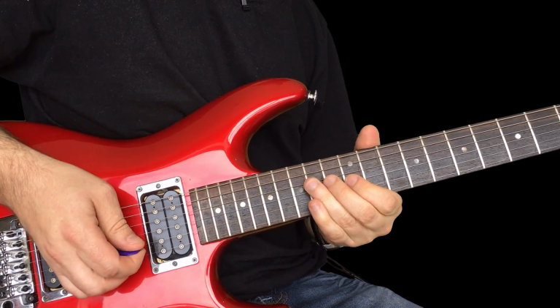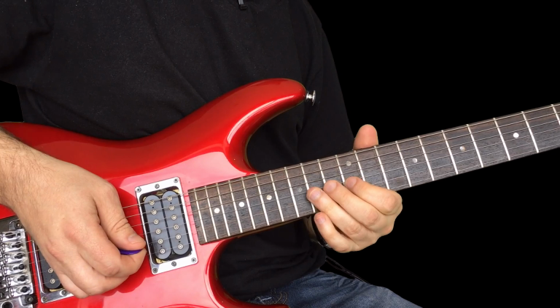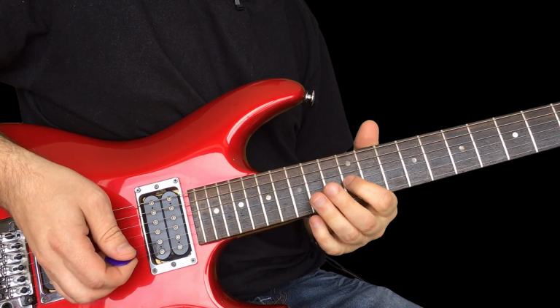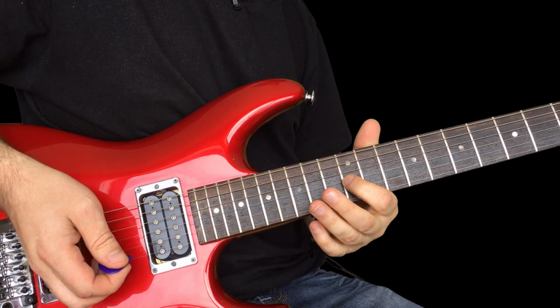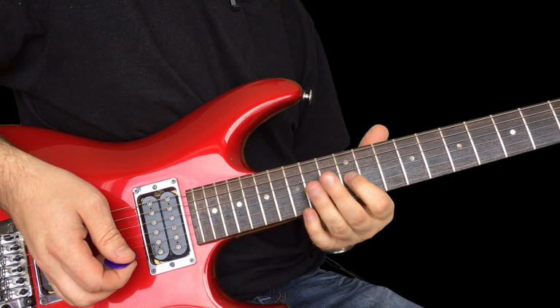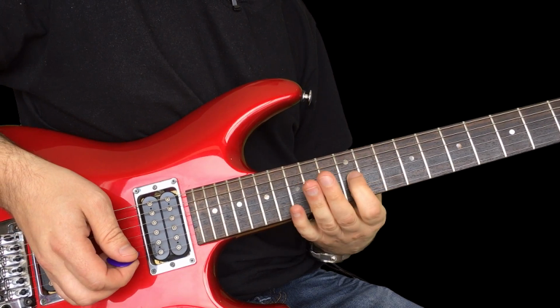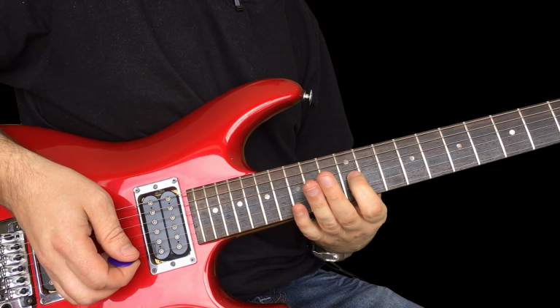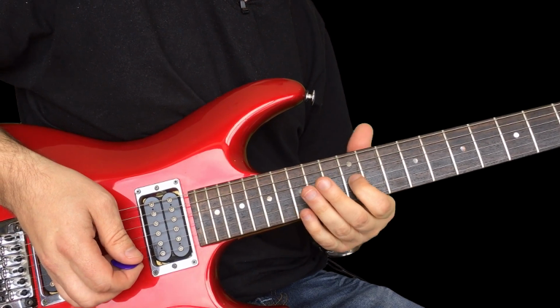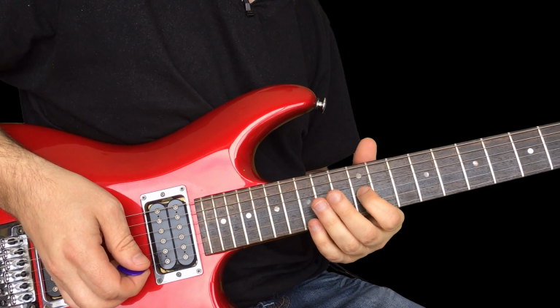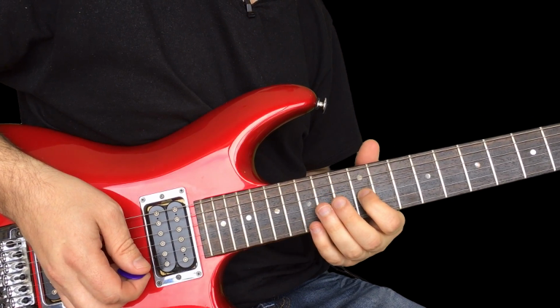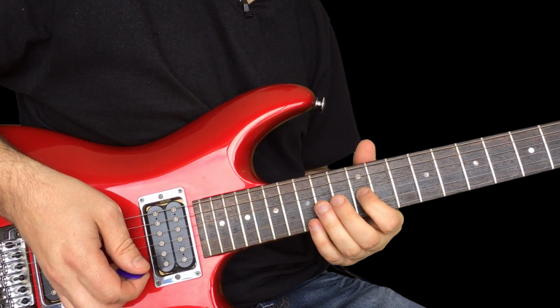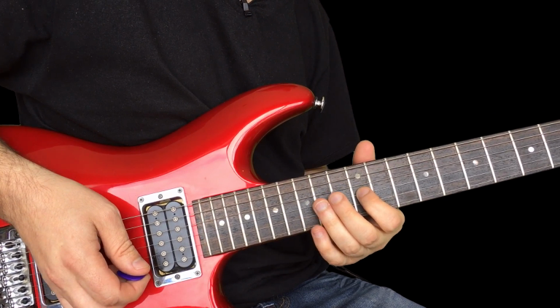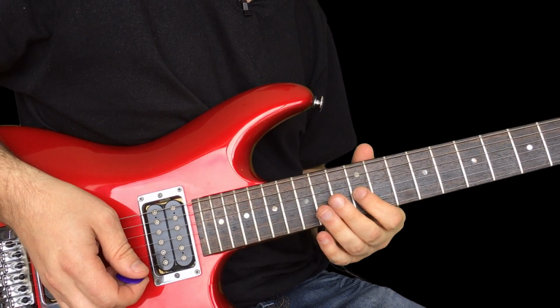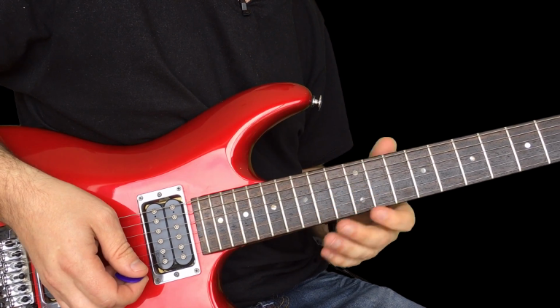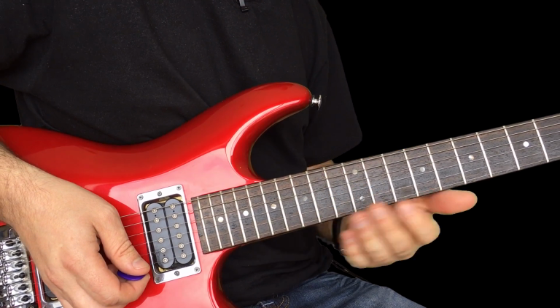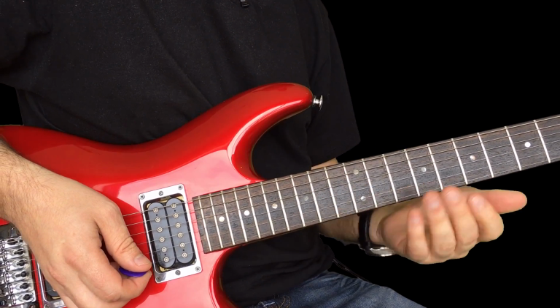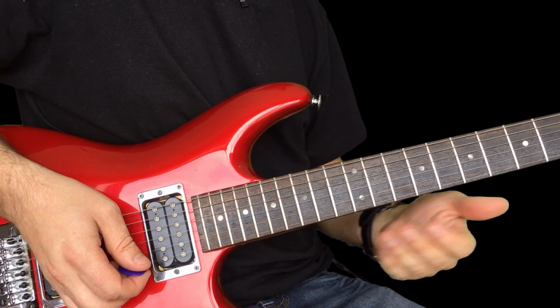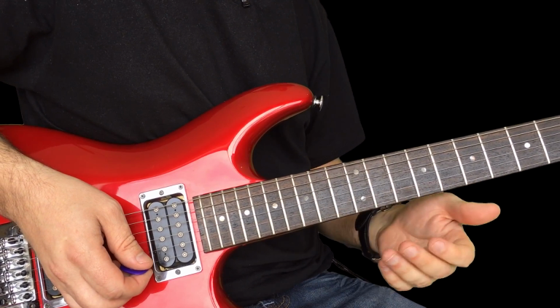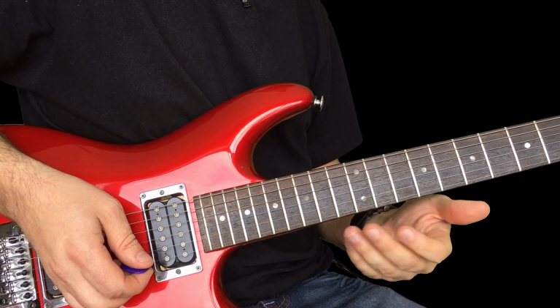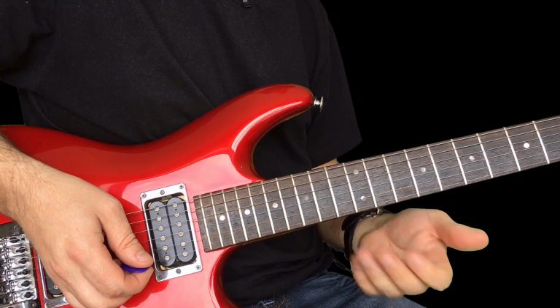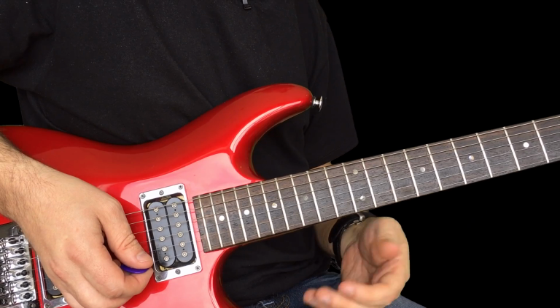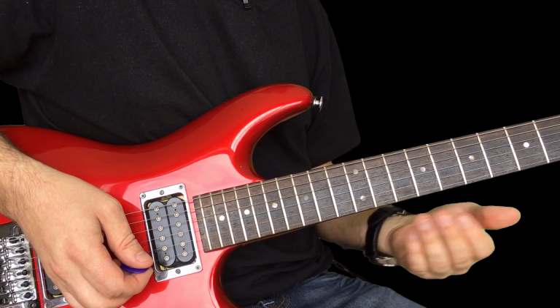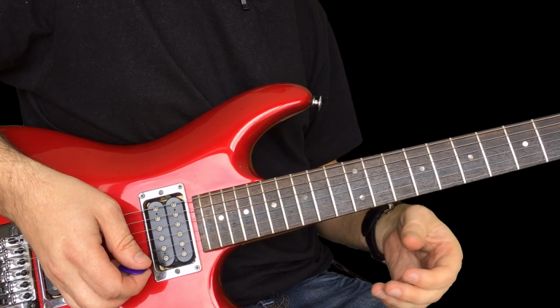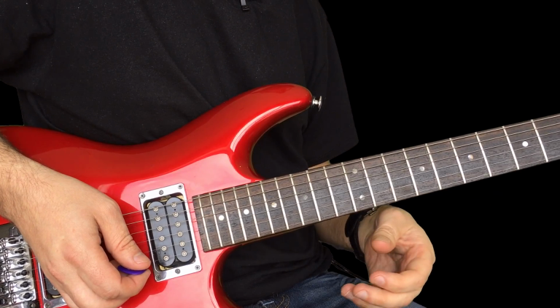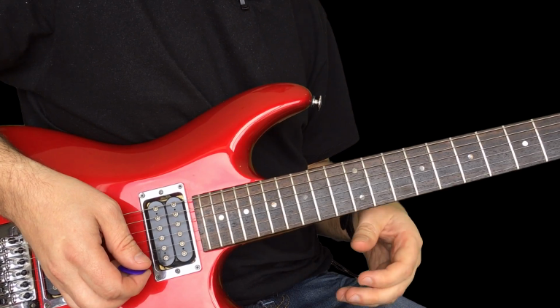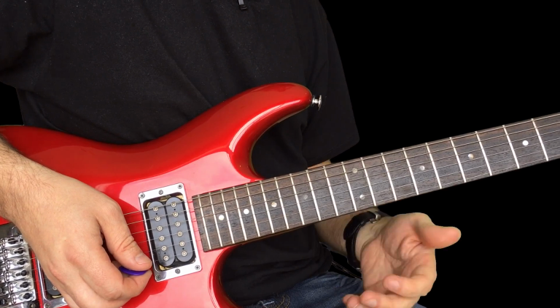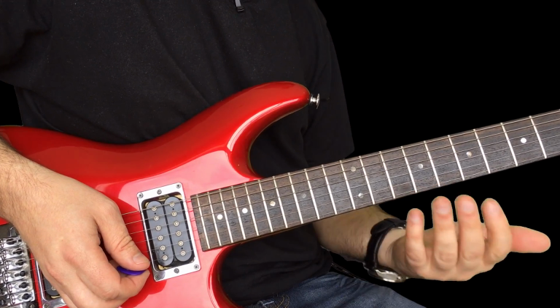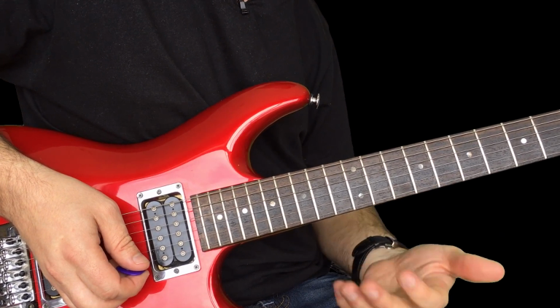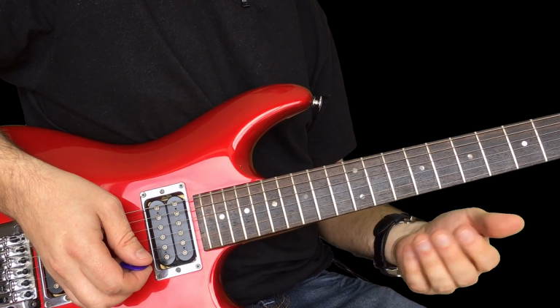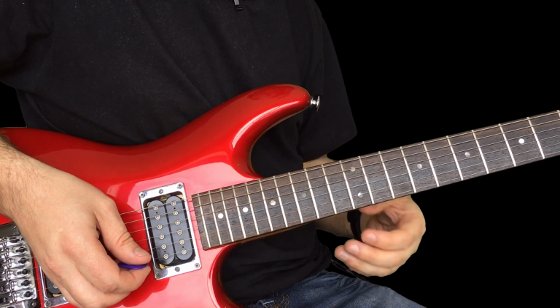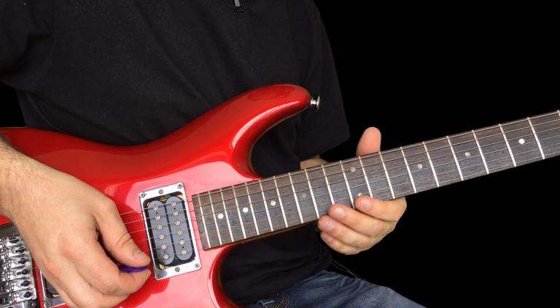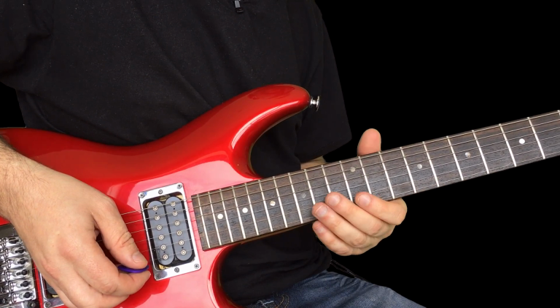And then that curl really is setting you up to go back to that E note again. So you have this nice kind of — it works so well, I think, because you have really the same note repeating, but getting to it in different ways.